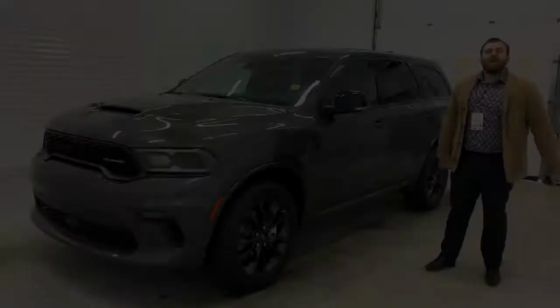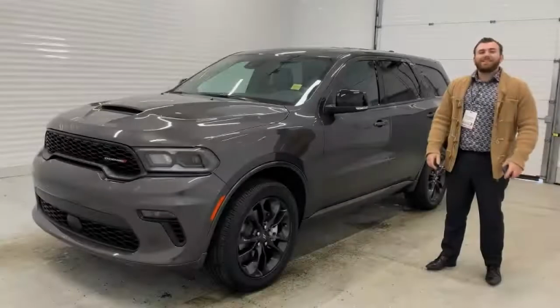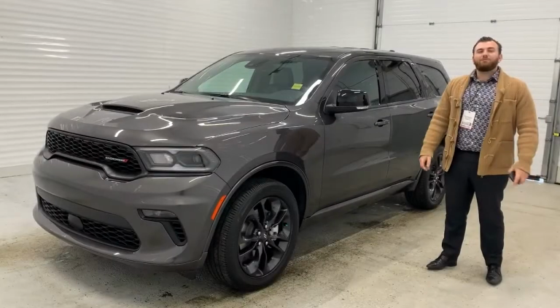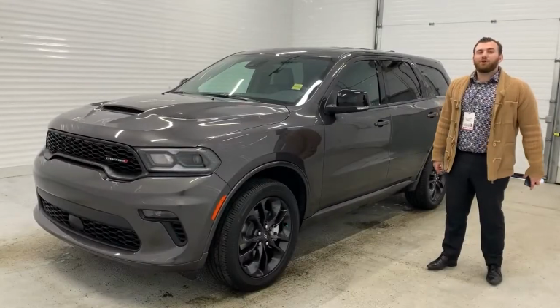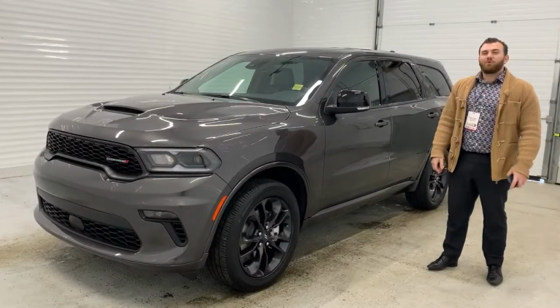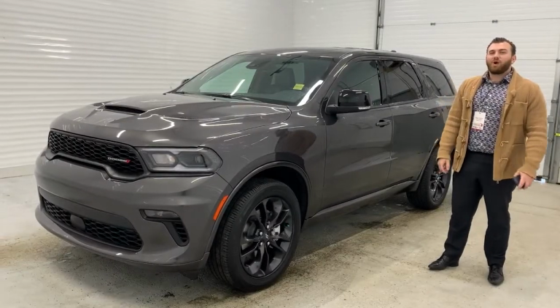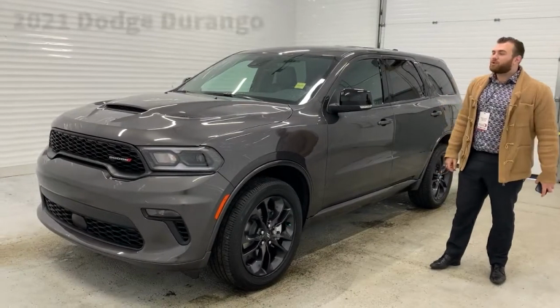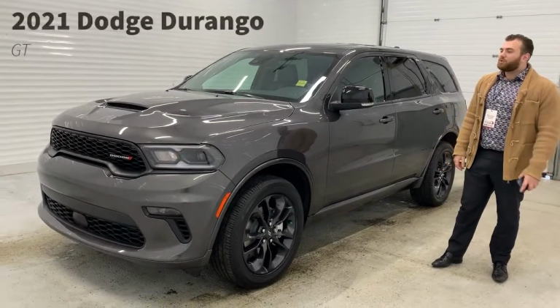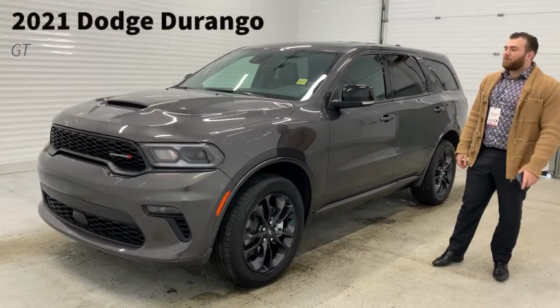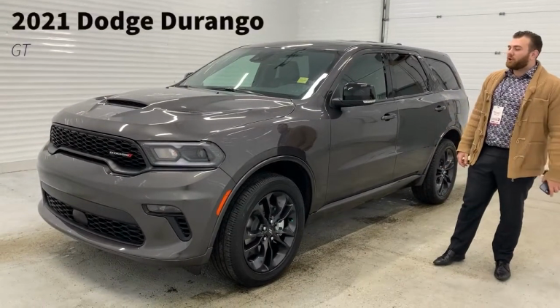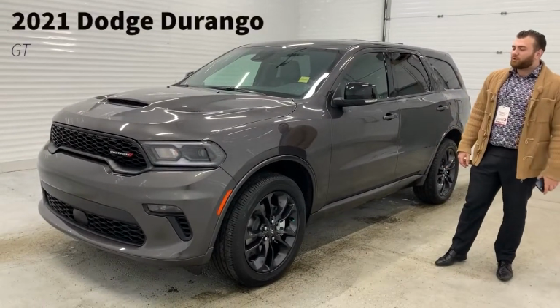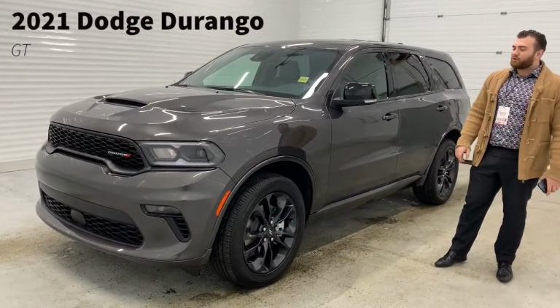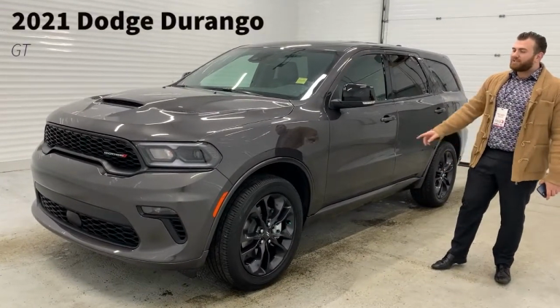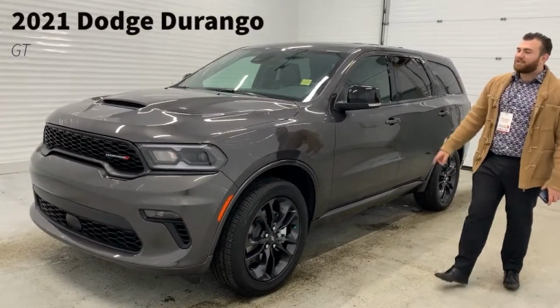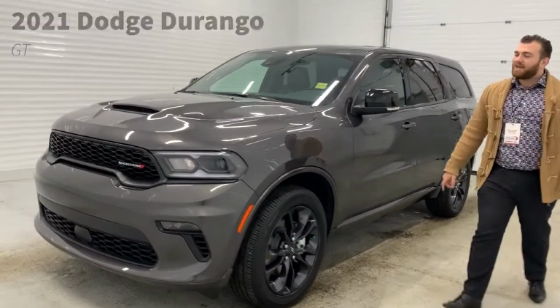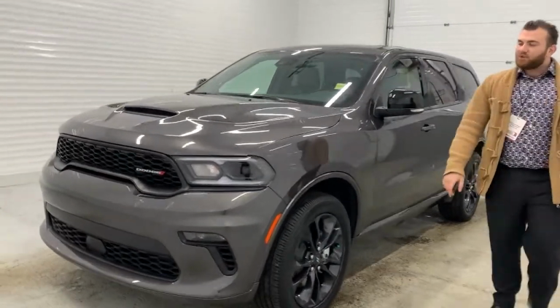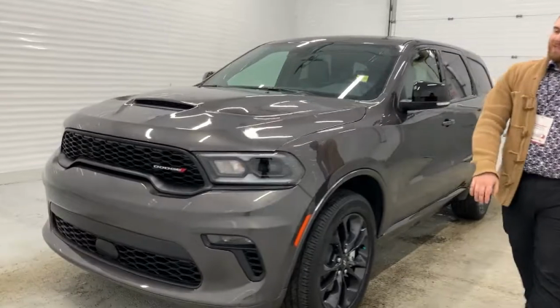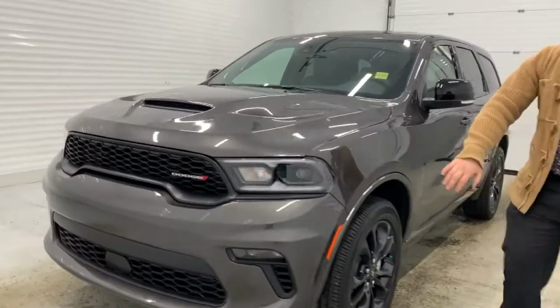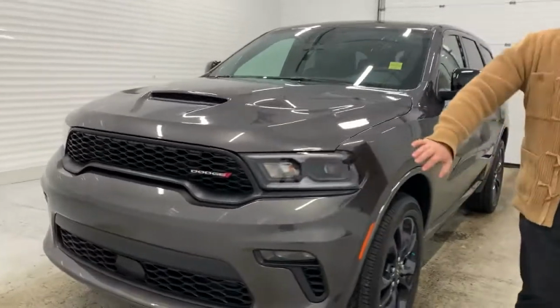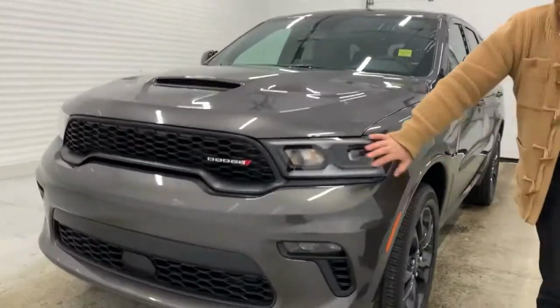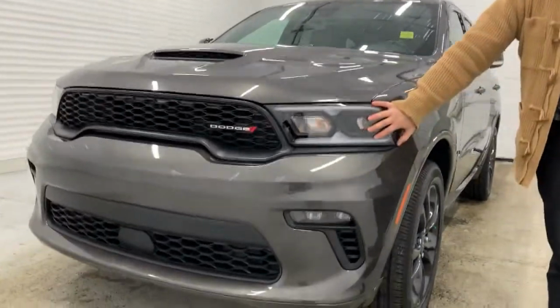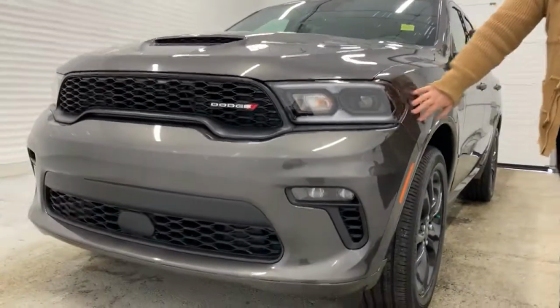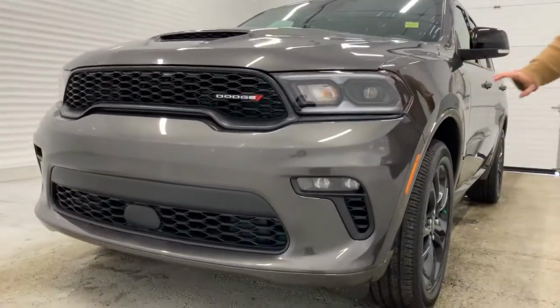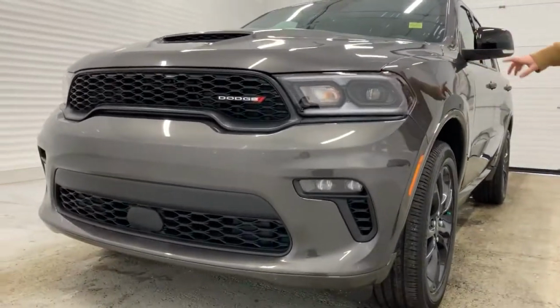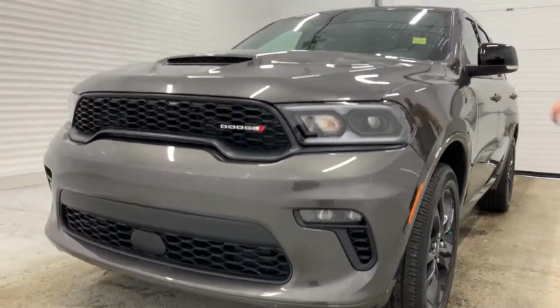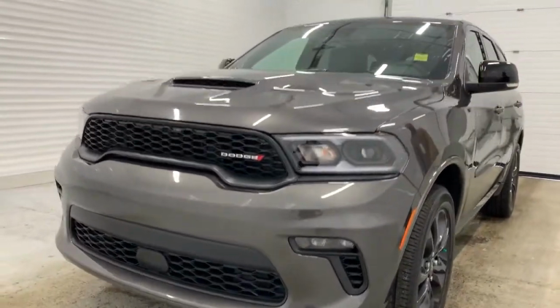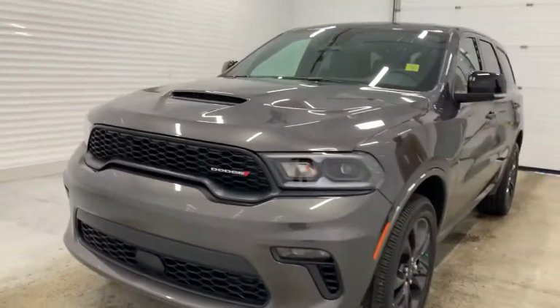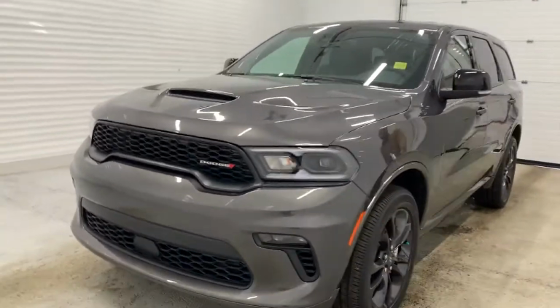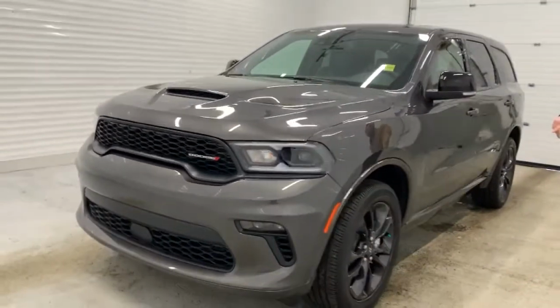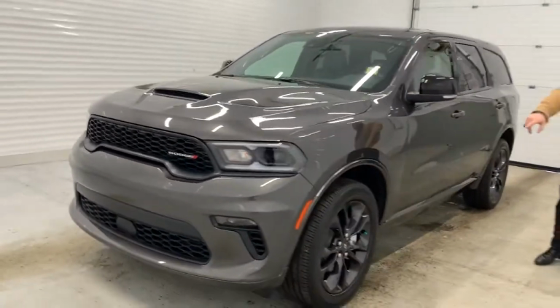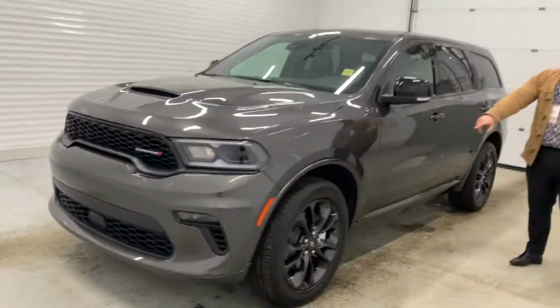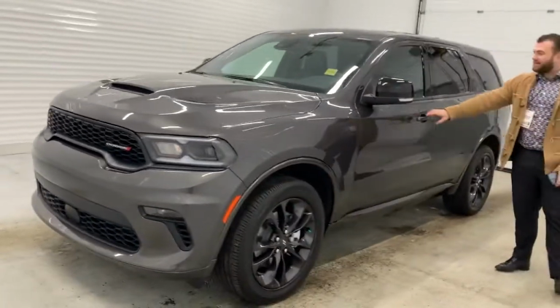Hey guys, looking from Shuler Dodge — Fresh Alive — a 2021 Dodge Durango GT. Has the new headlights in the front, the new LEDs. Hood's a little bit different. Has the 20-inch wheels in granite.